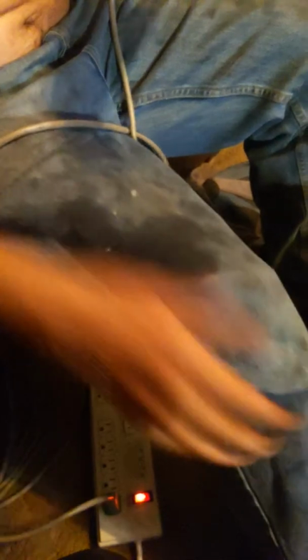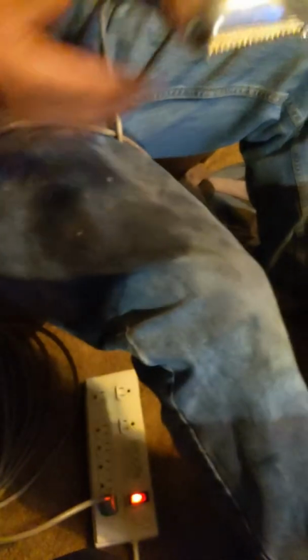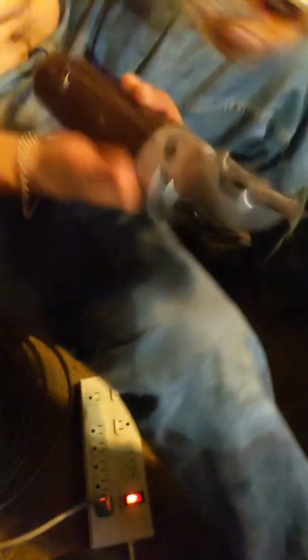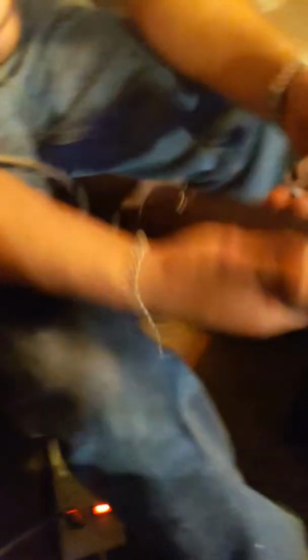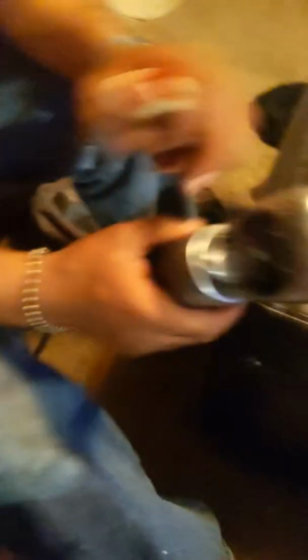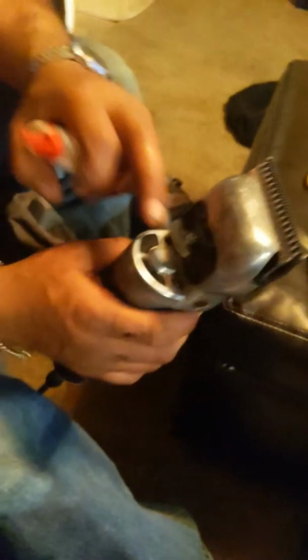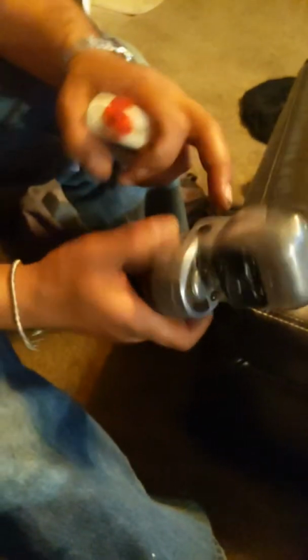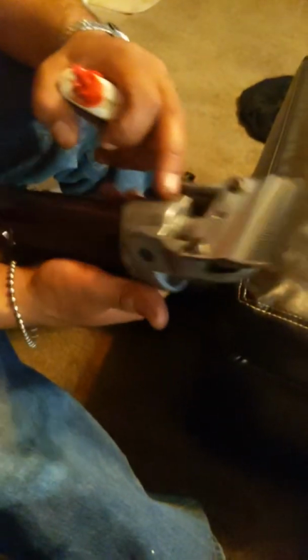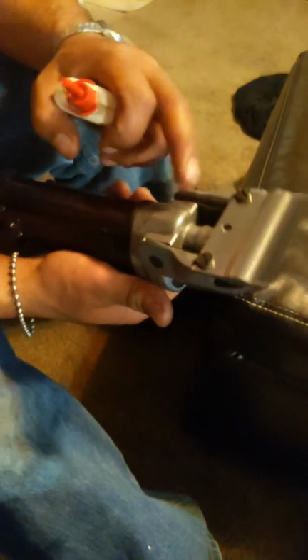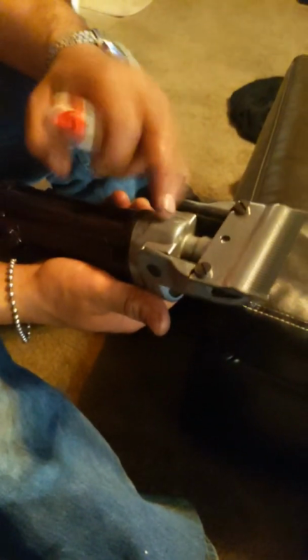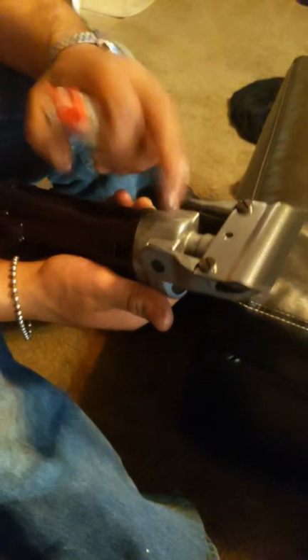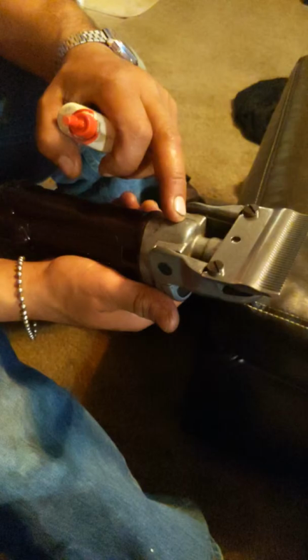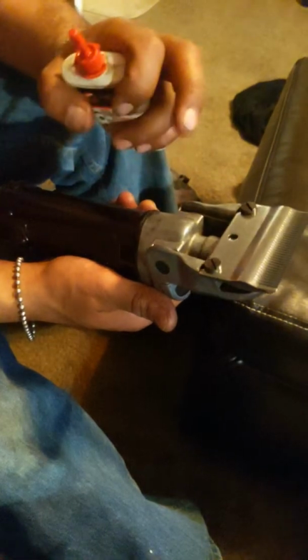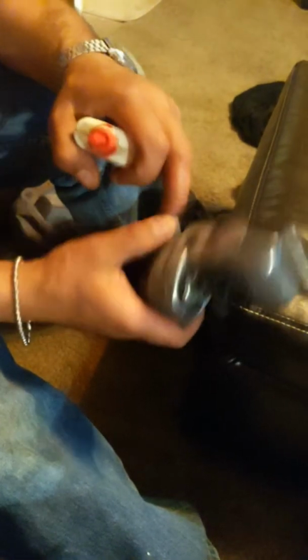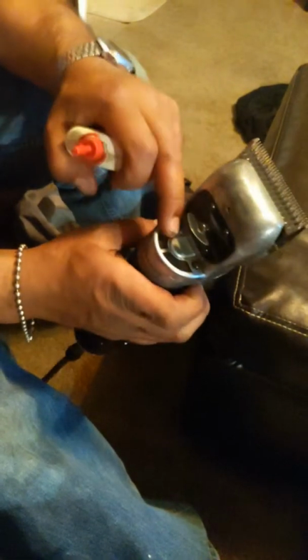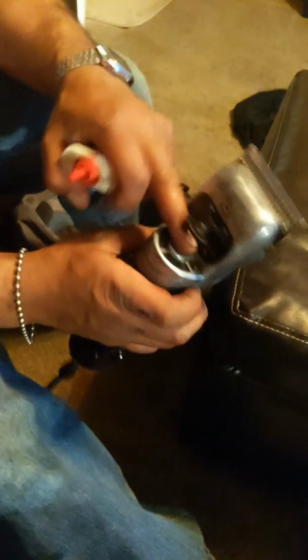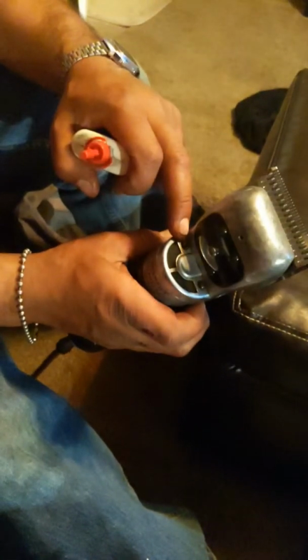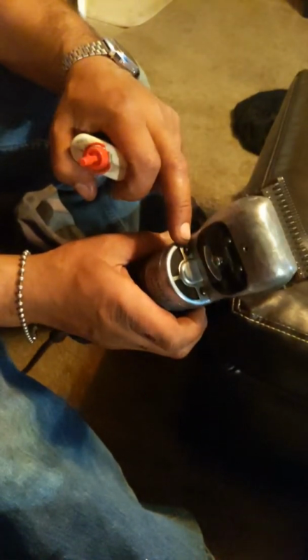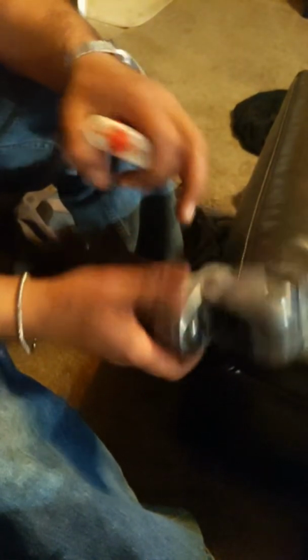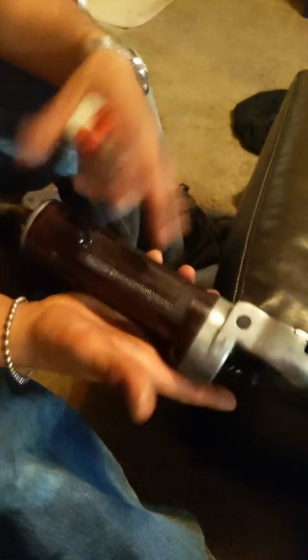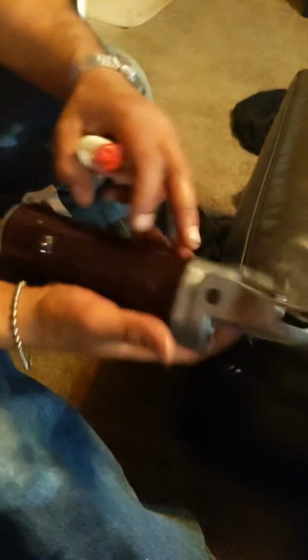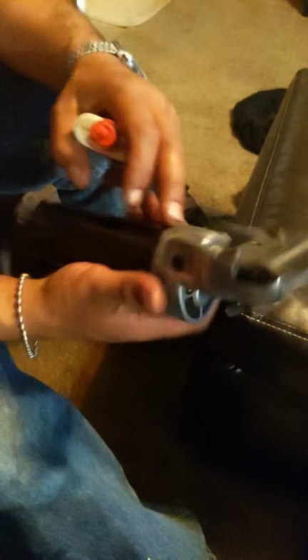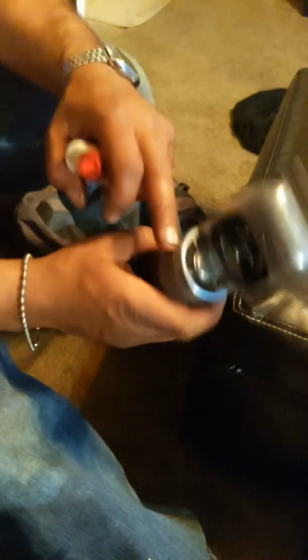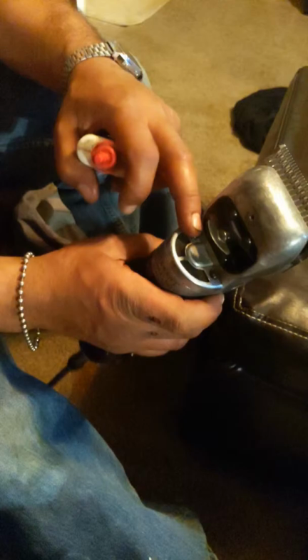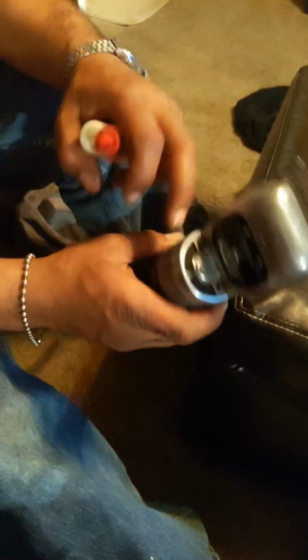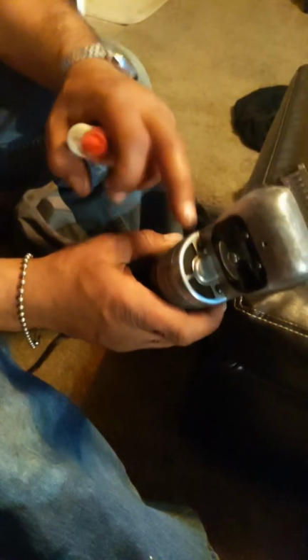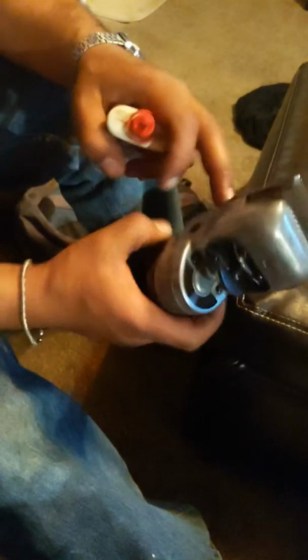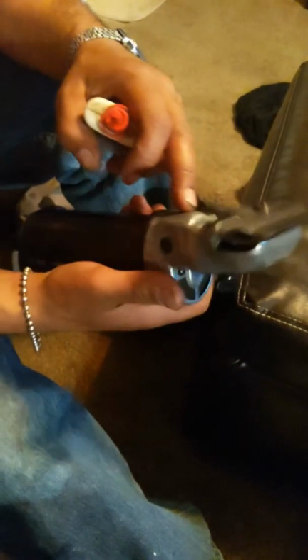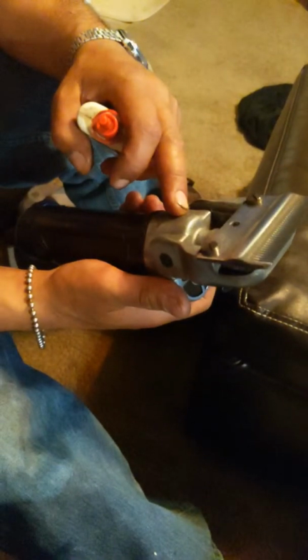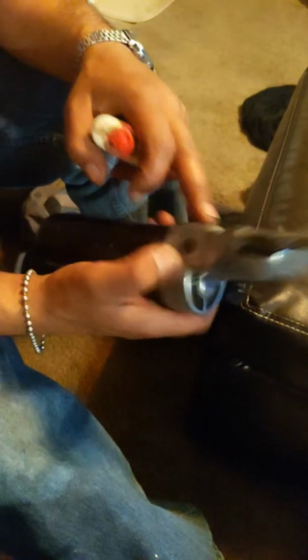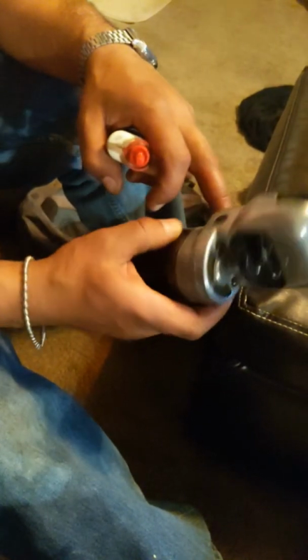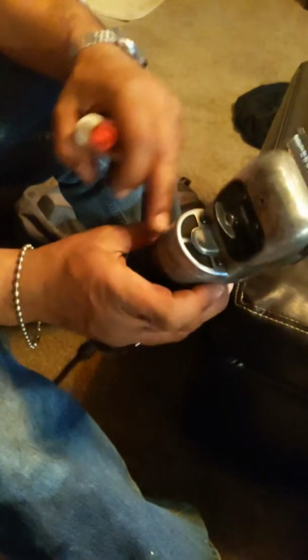It's gonna fill up right here. It has like a bearing. I'm gonna take it apart later — just these two screws, nothing else, it's simple — and put some grease in it. It seems like it's sealed, like a transmission.